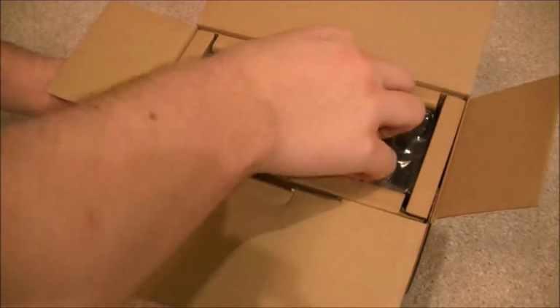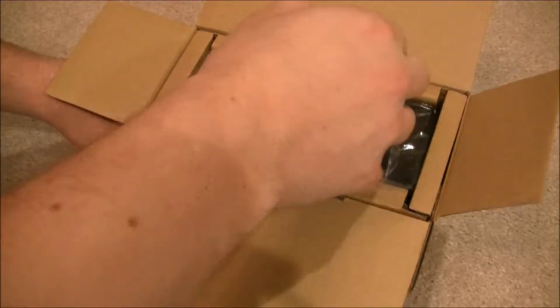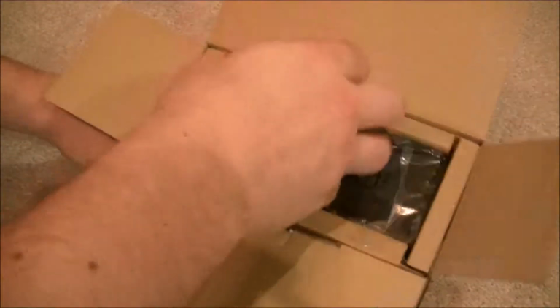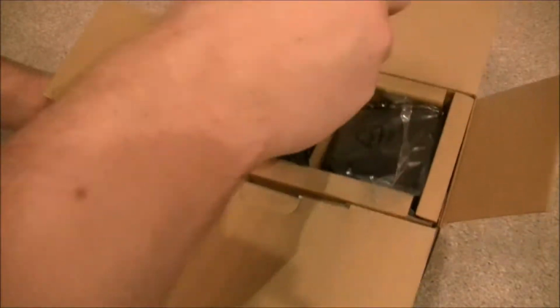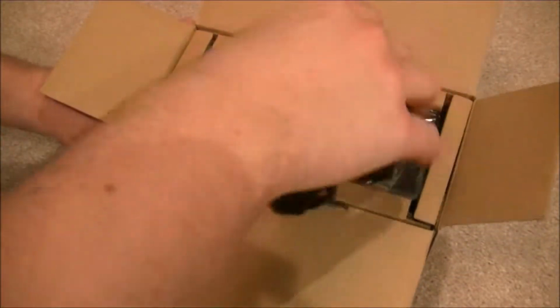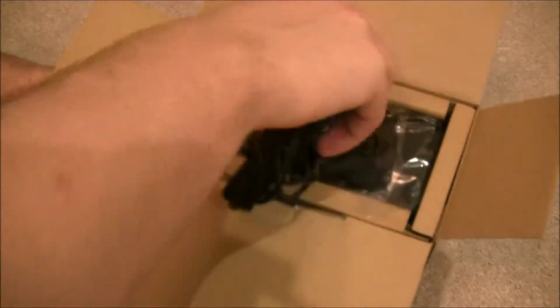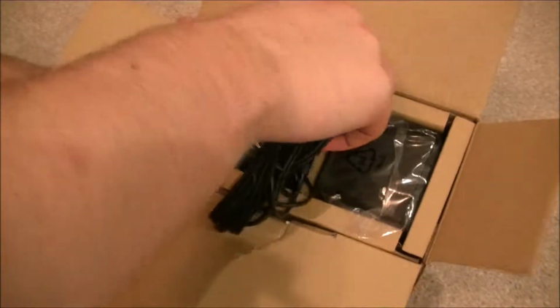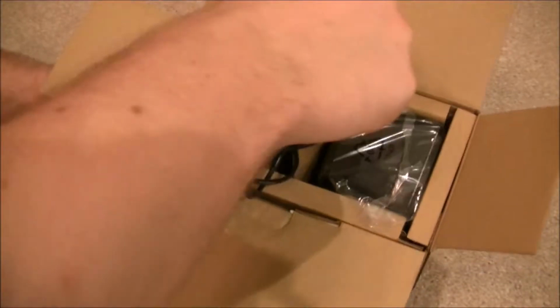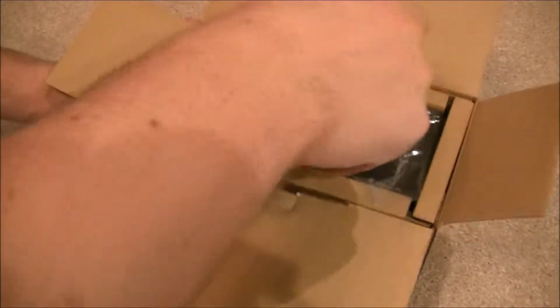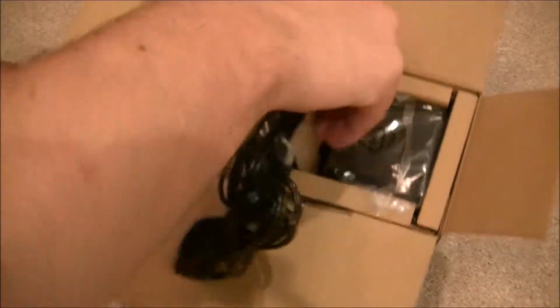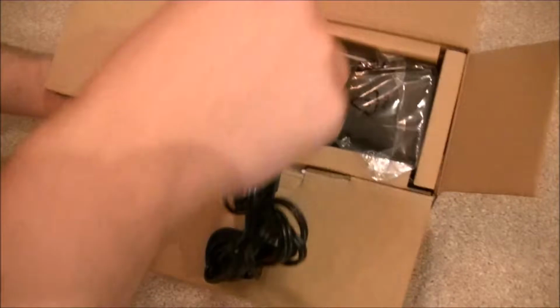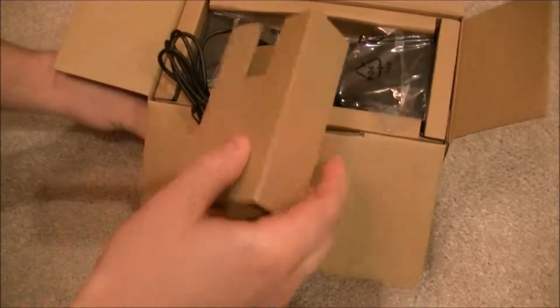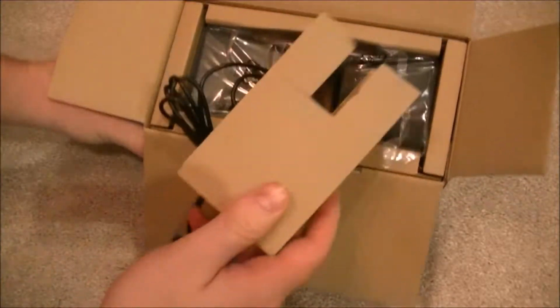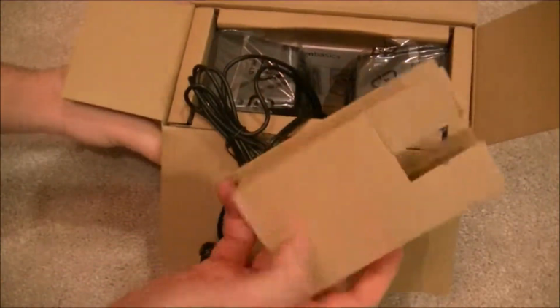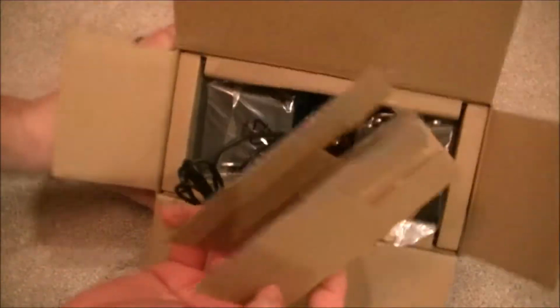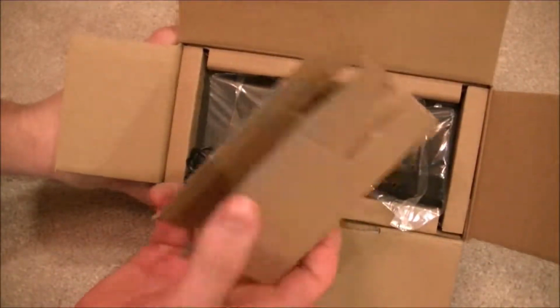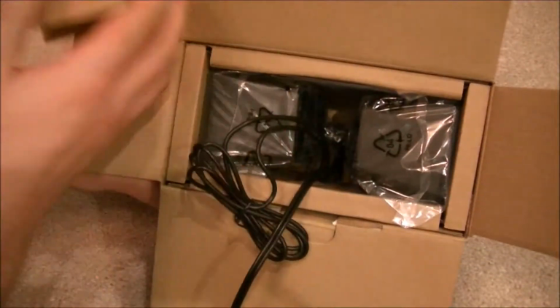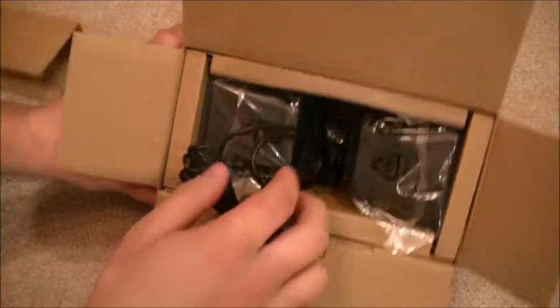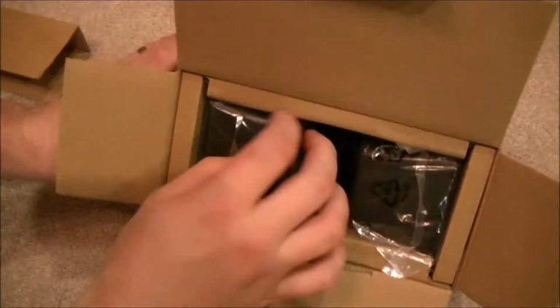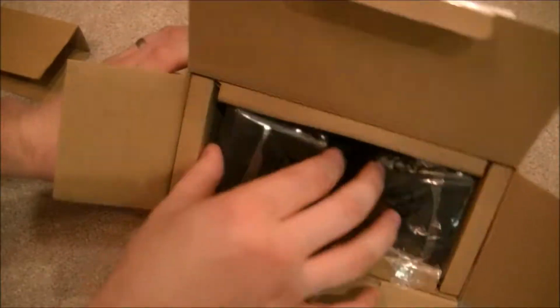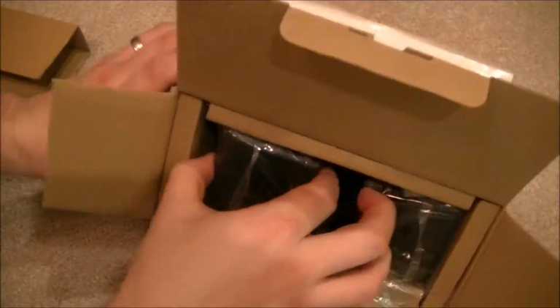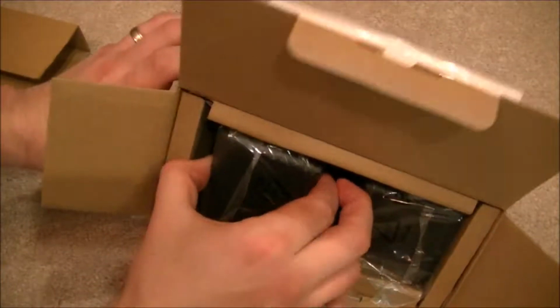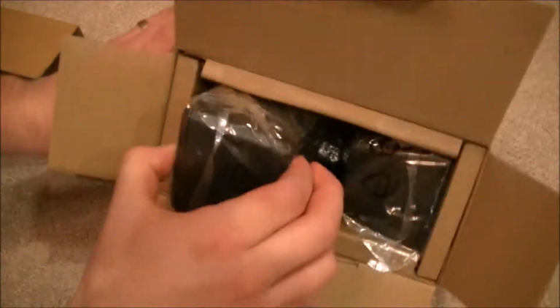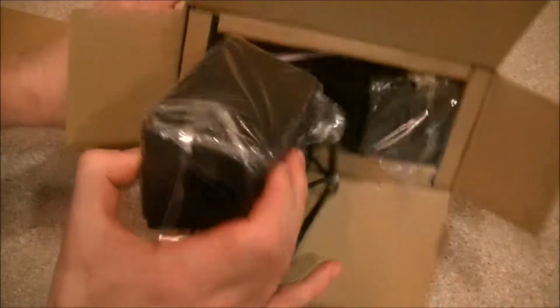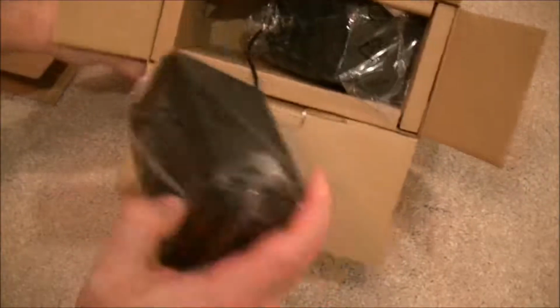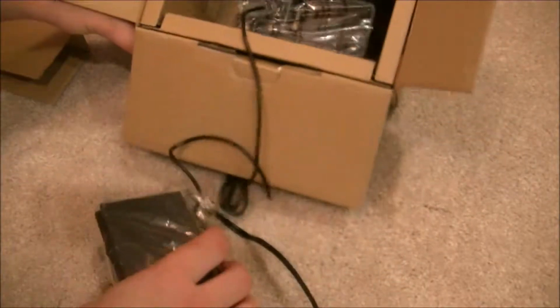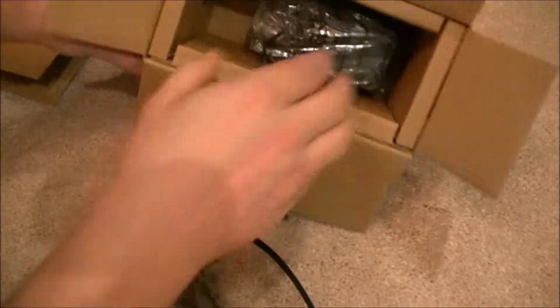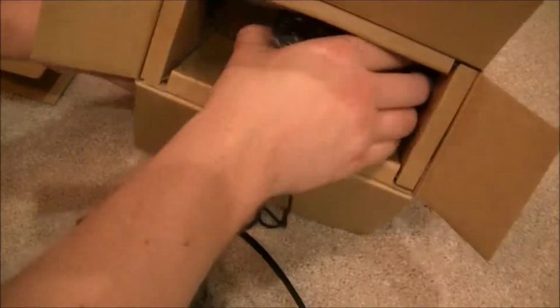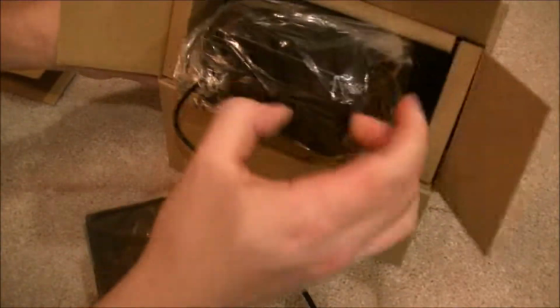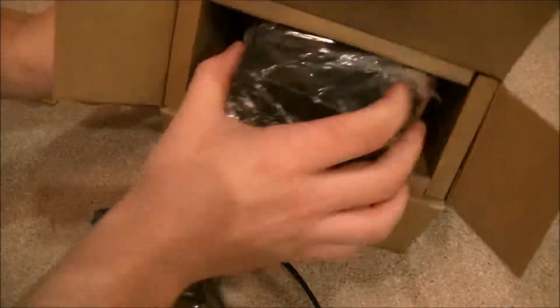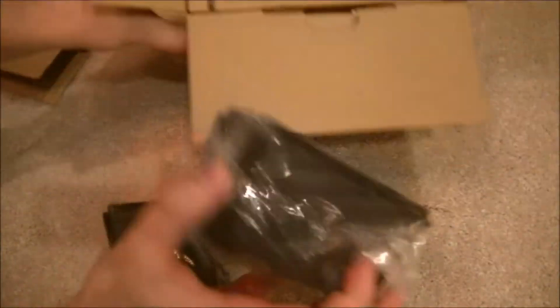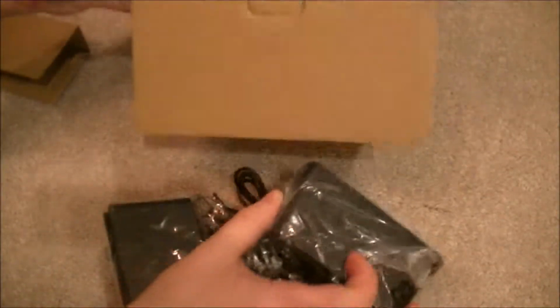This is actually the second set I've purchased. The first were purchased for home; these are purchased for my classroom. The speakers that the school provides simply just don't do the job — they're breaking. They're 8 years old at this point, so it's time to upgrade.